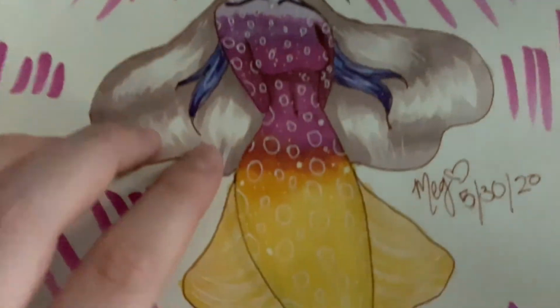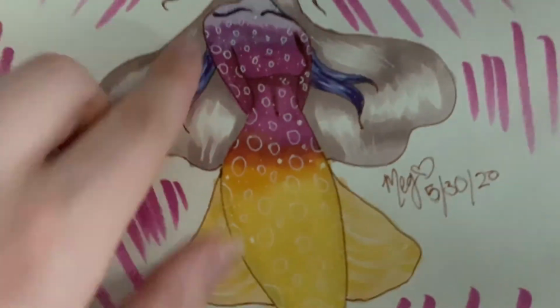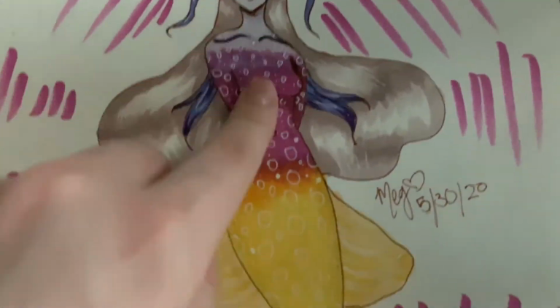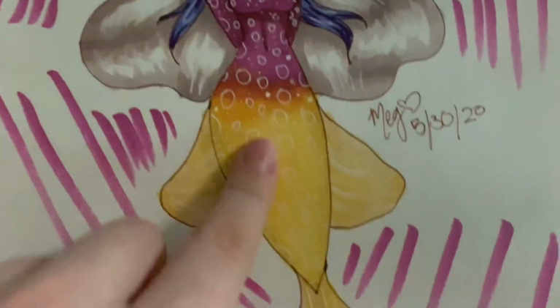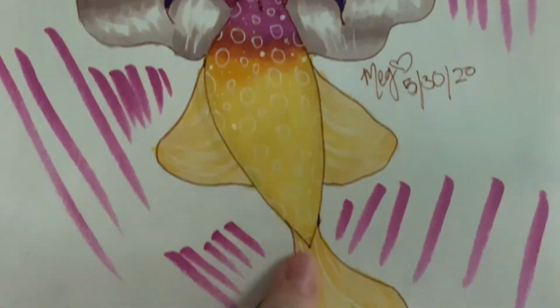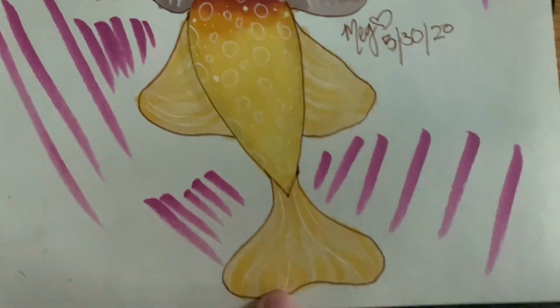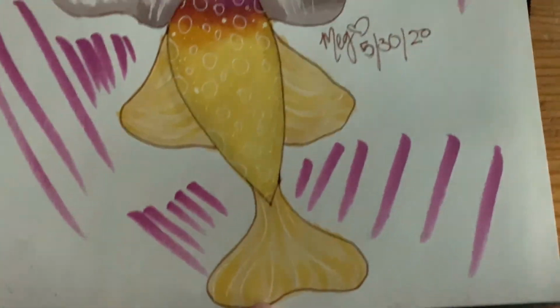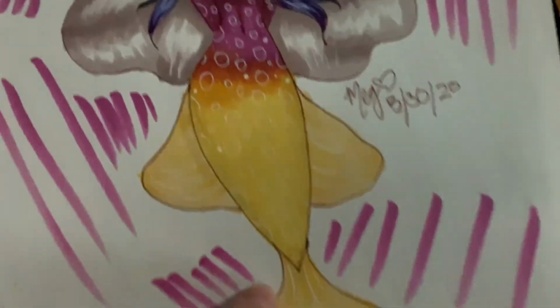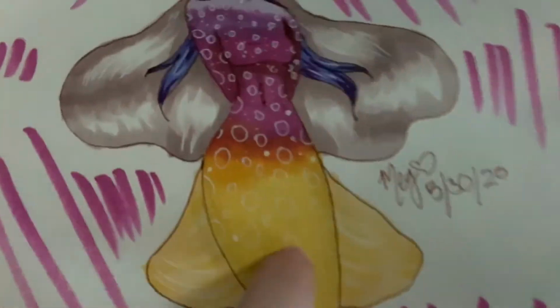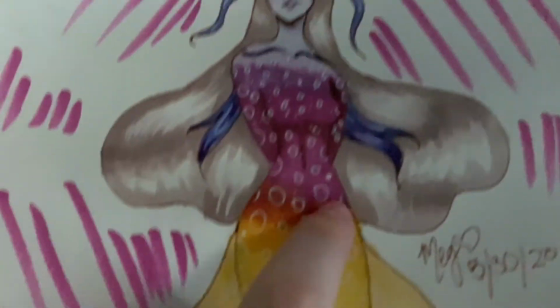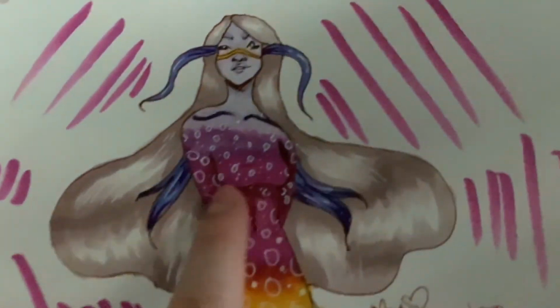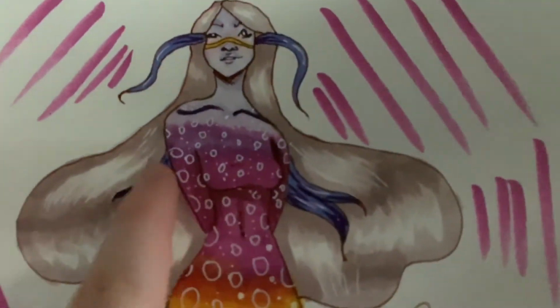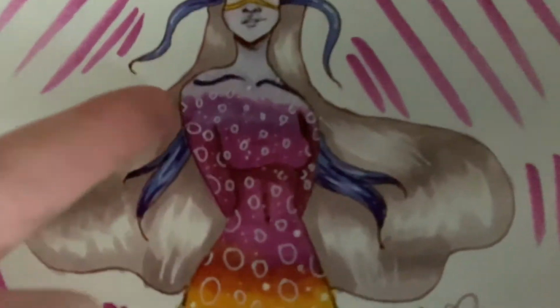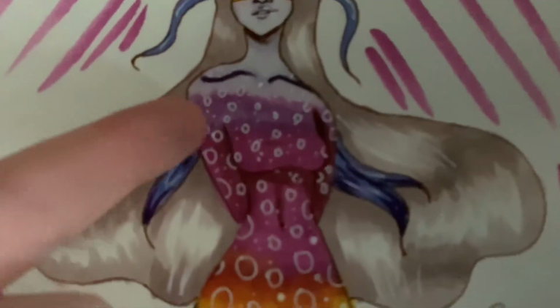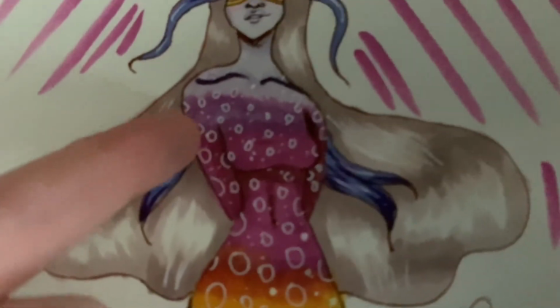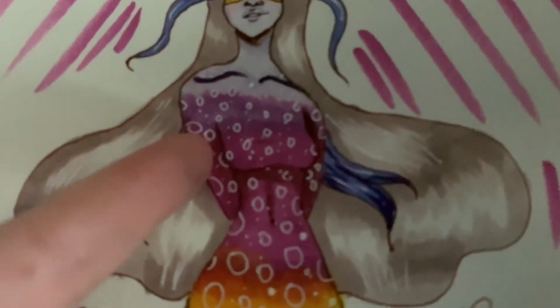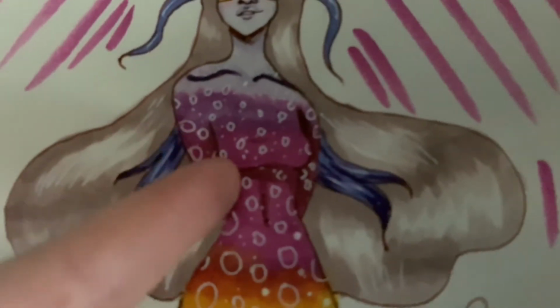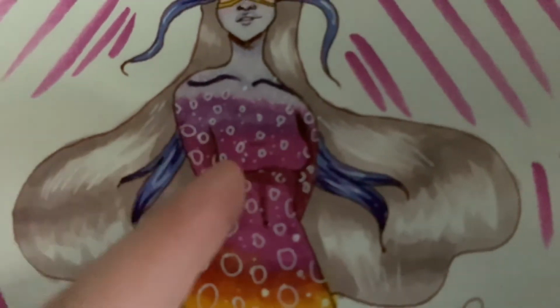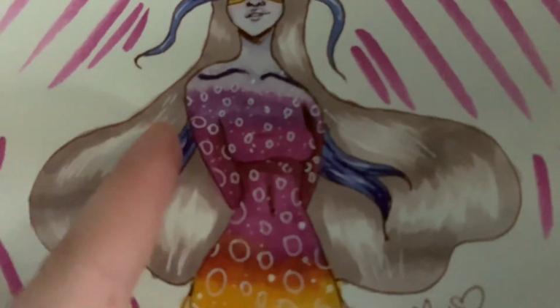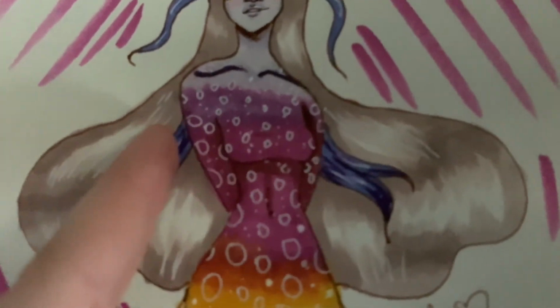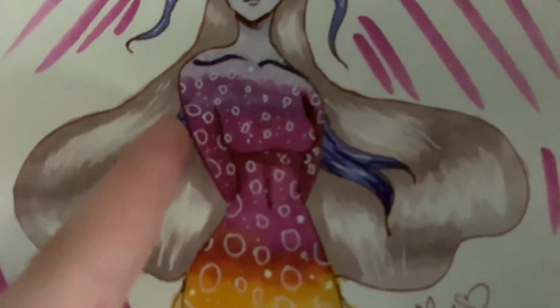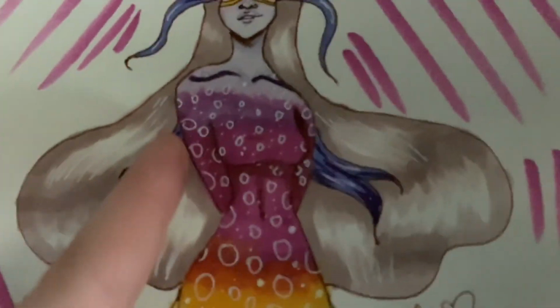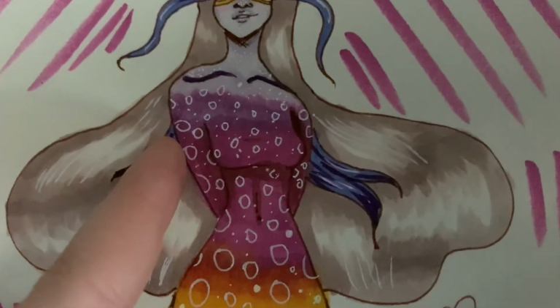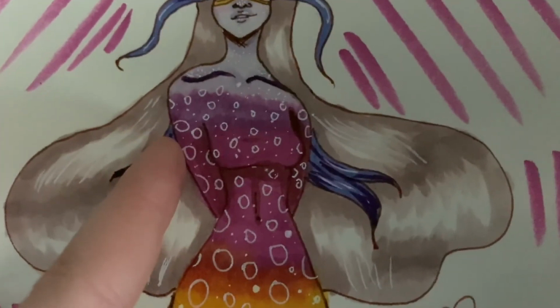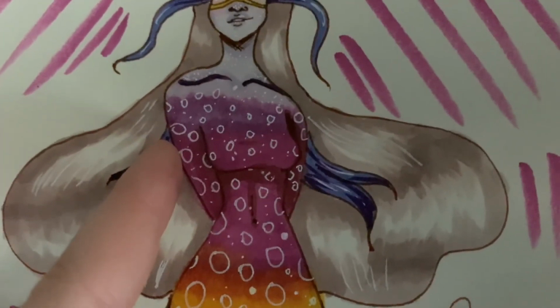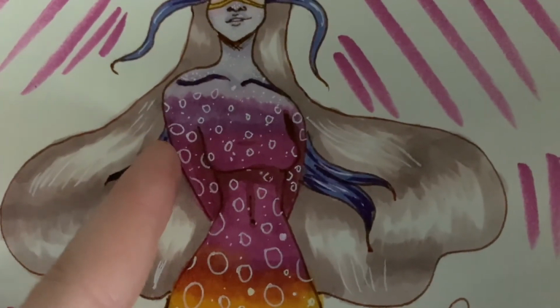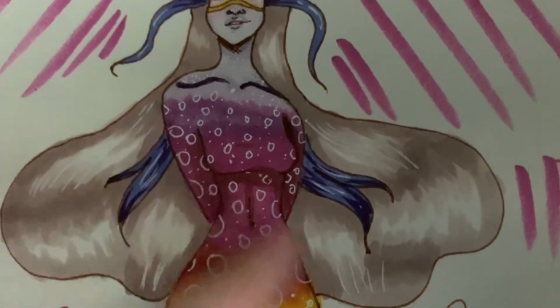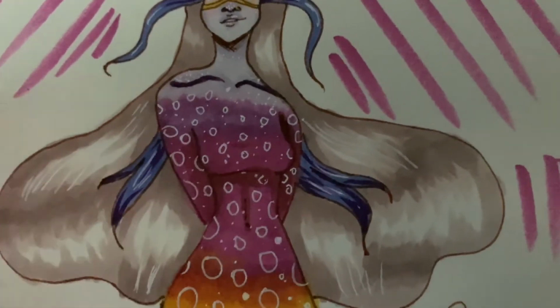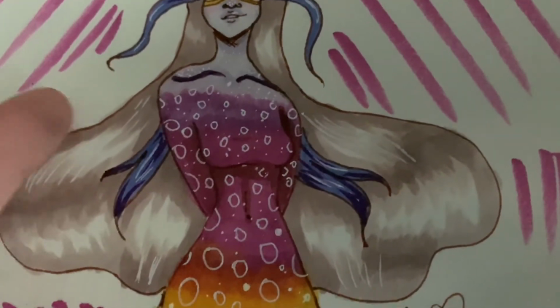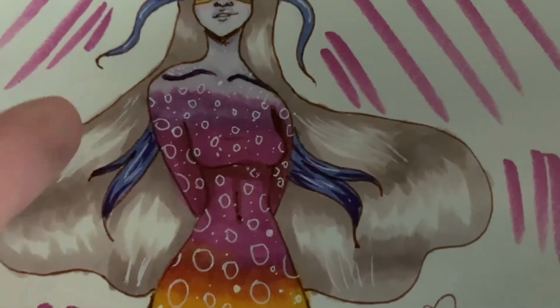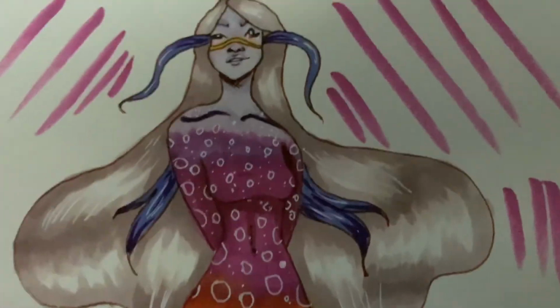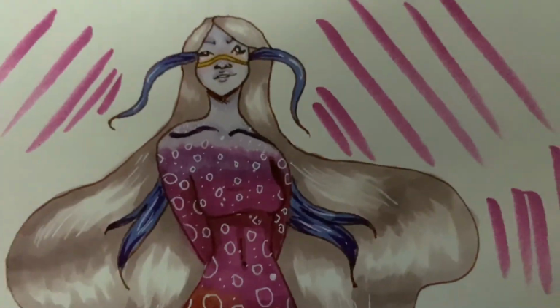I really like the bodice. I didn't mean to actually do it on the arms — it just kind of happened, and then I was like, hmm, it's too late now.